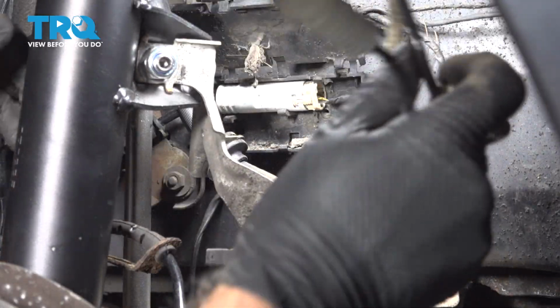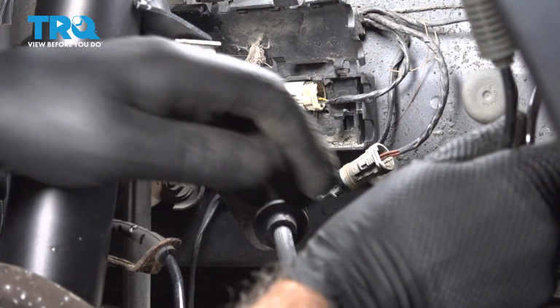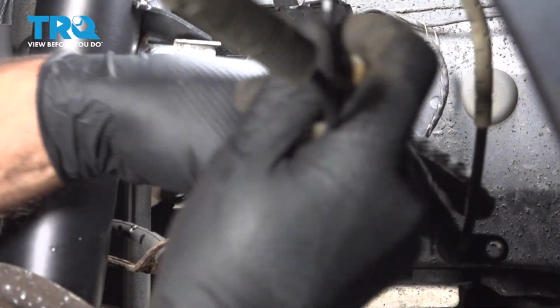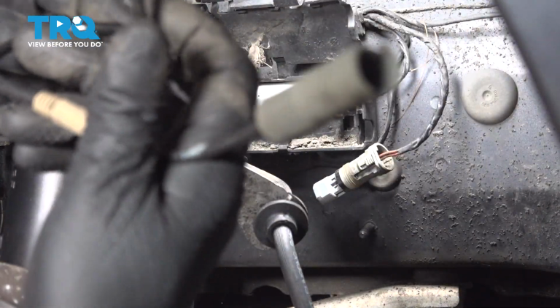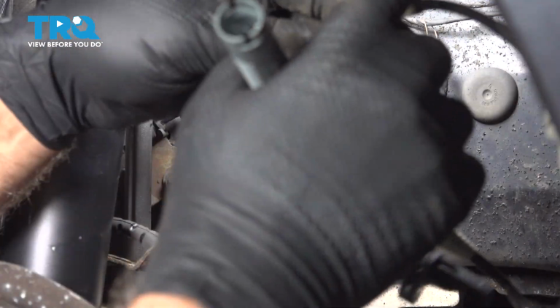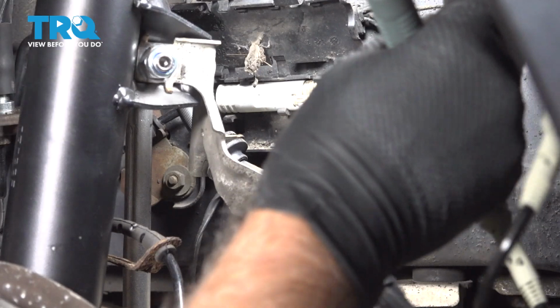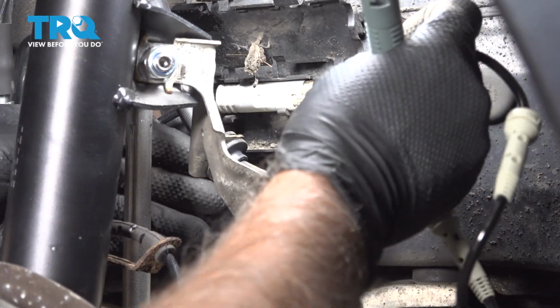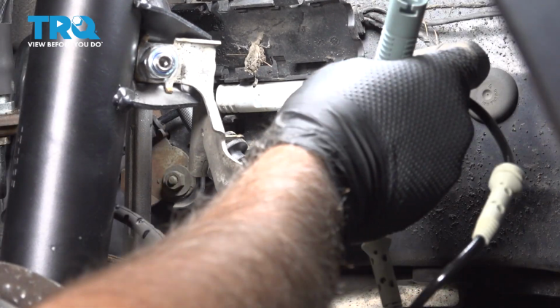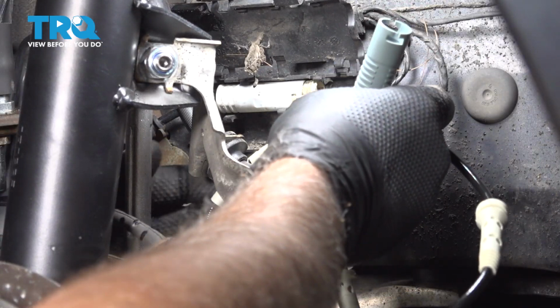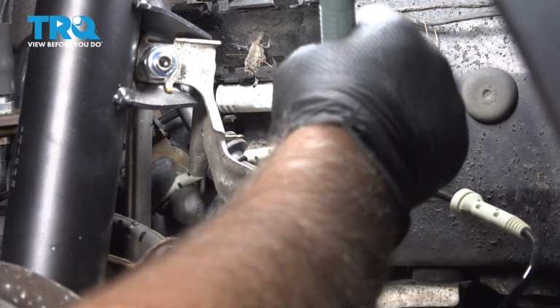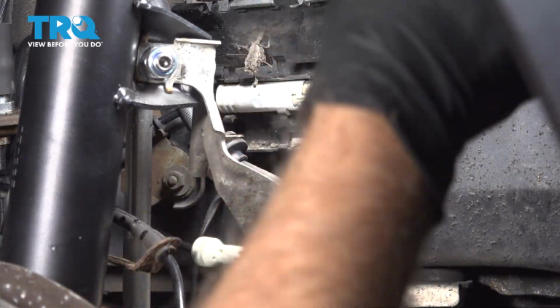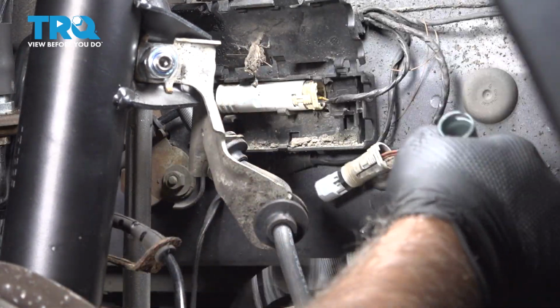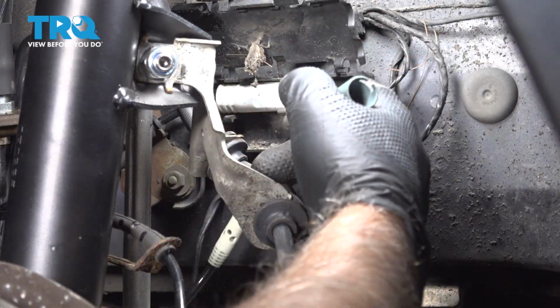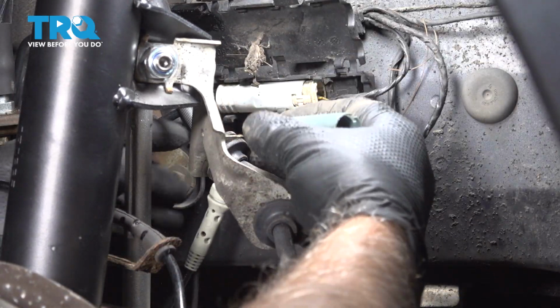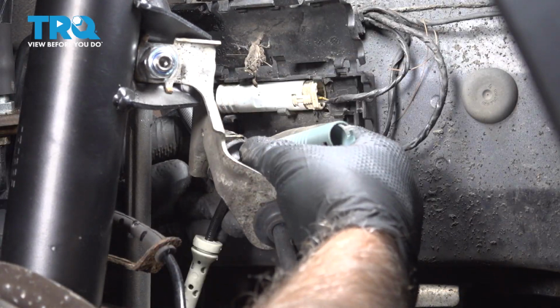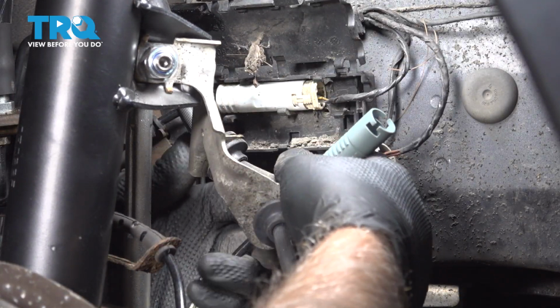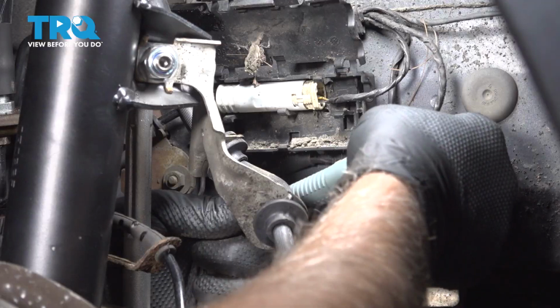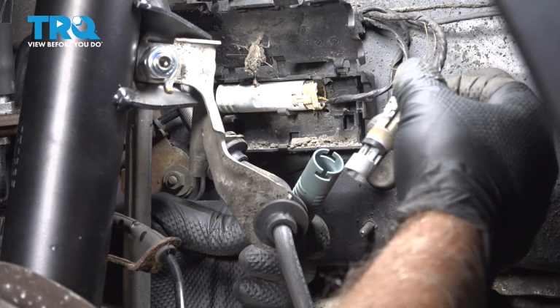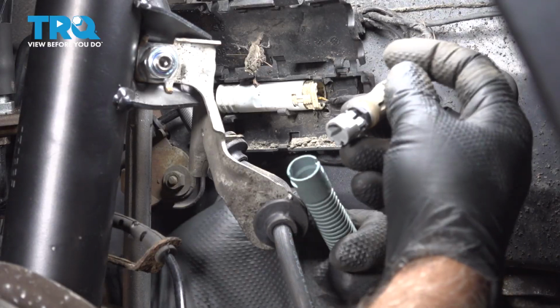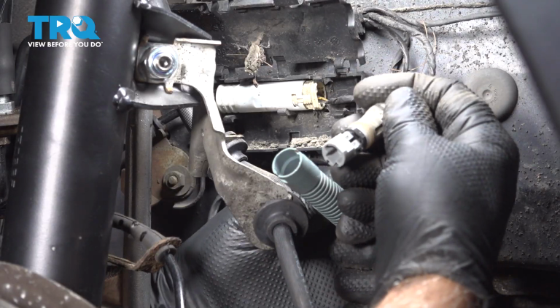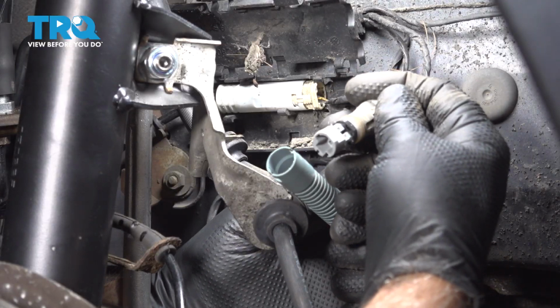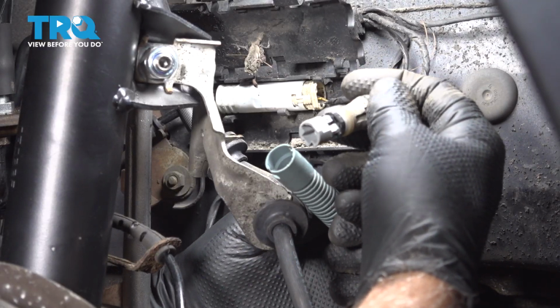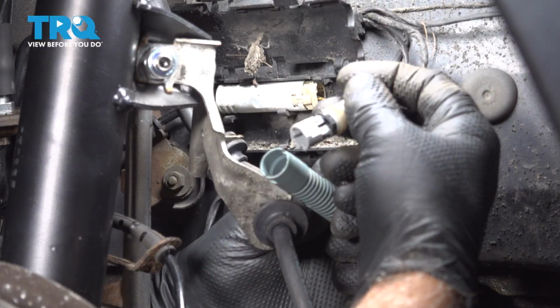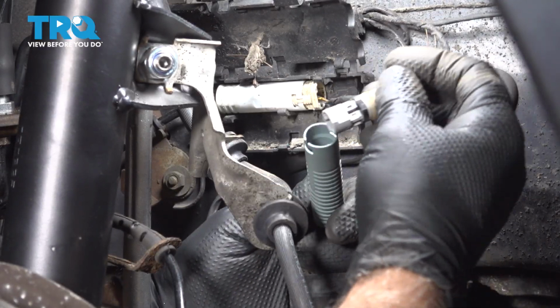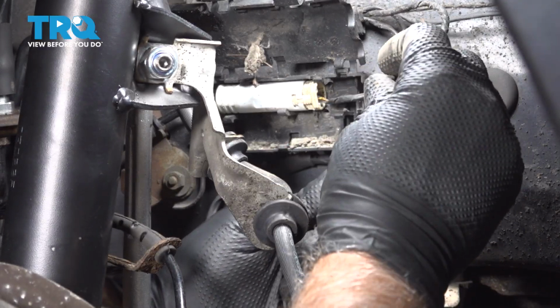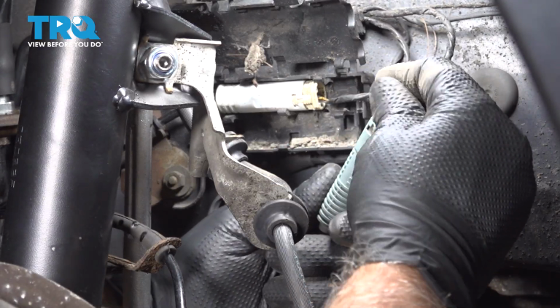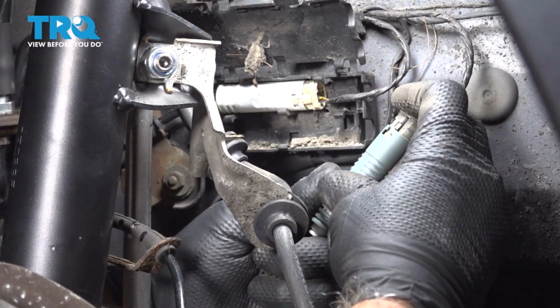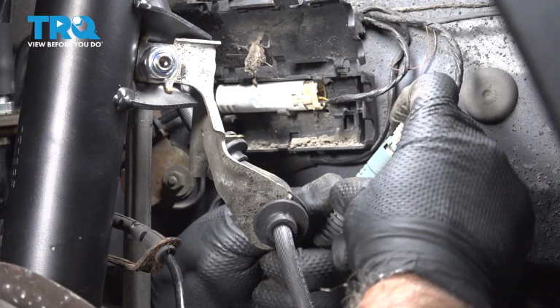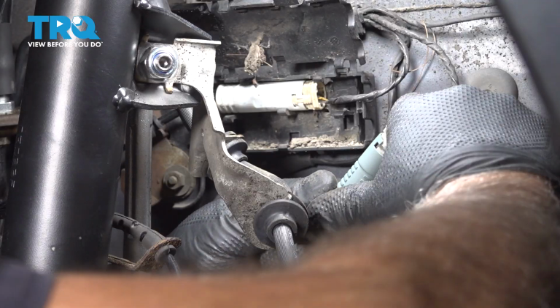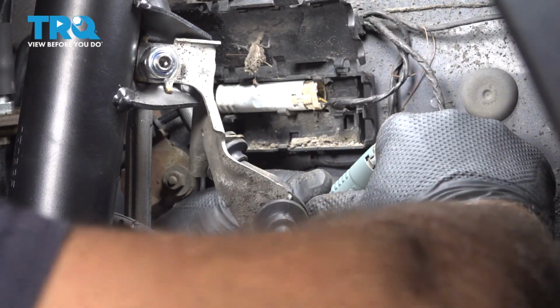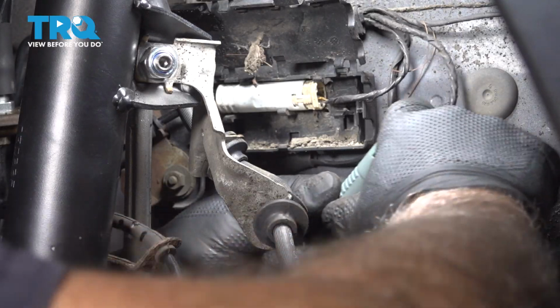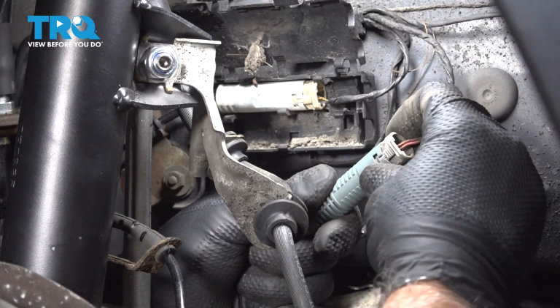There's the old one. Take the new sensor and connect the connector — it only goes one way. Lock that in.